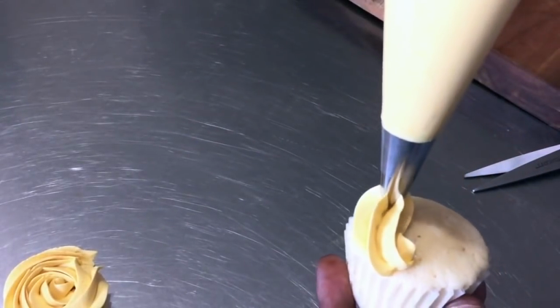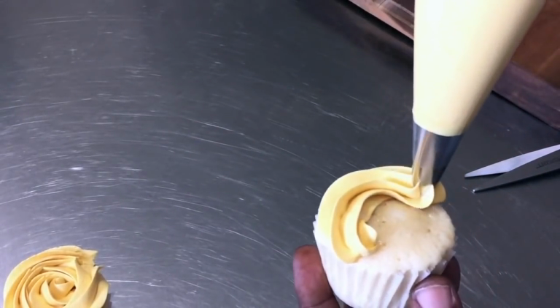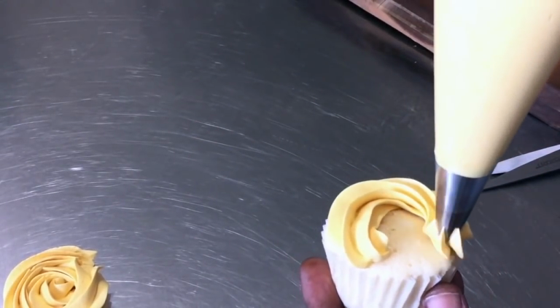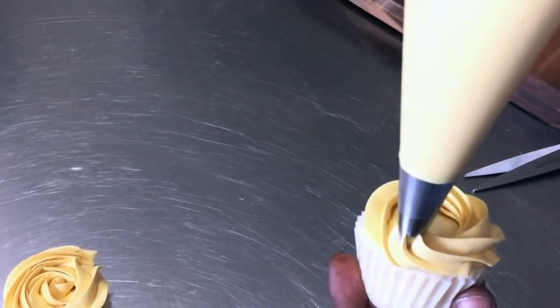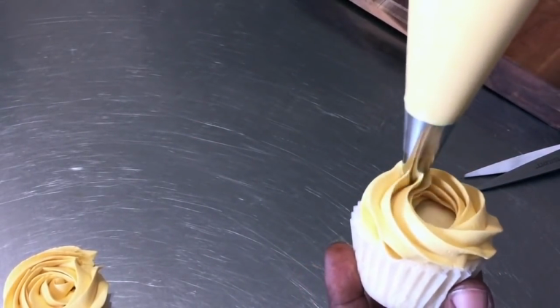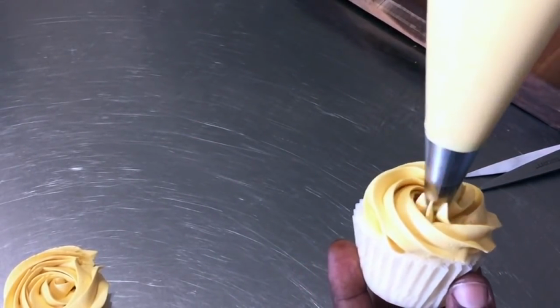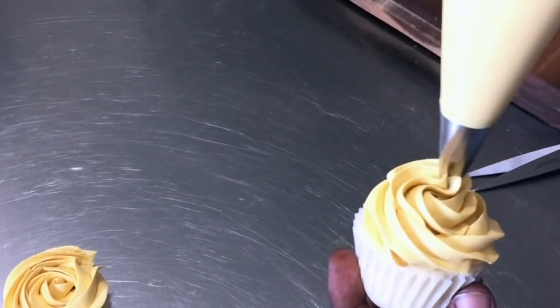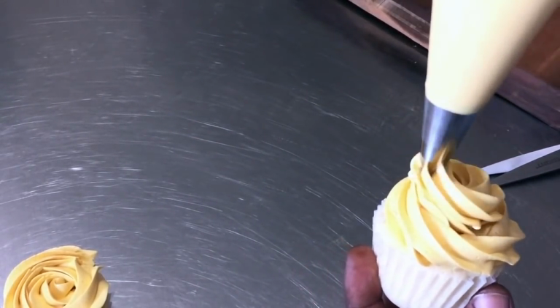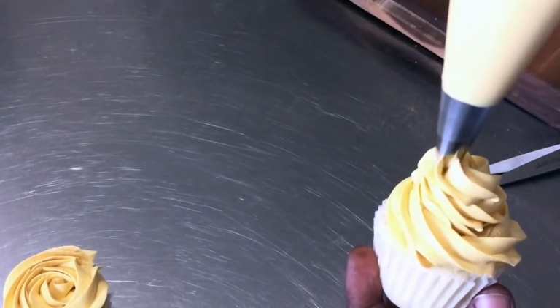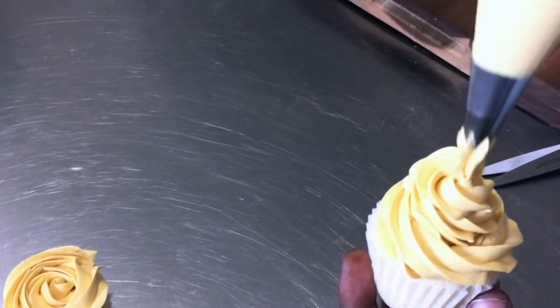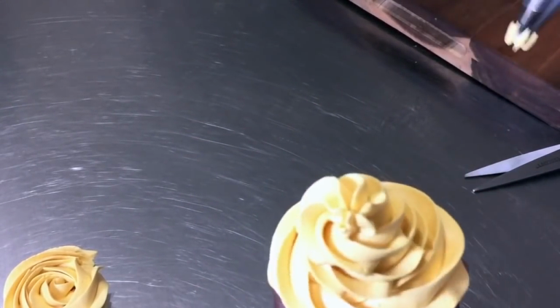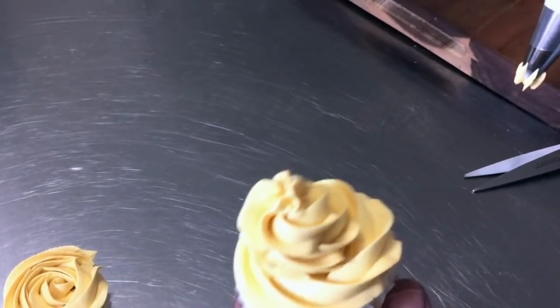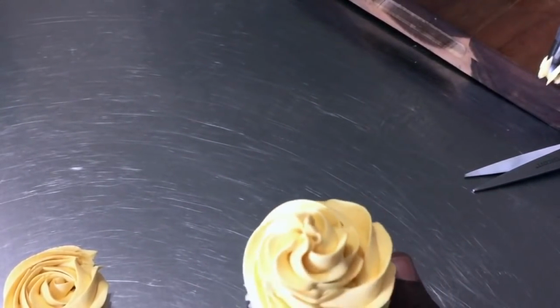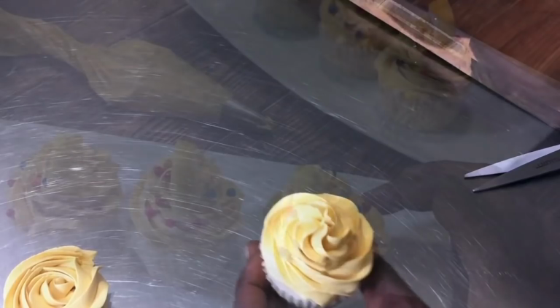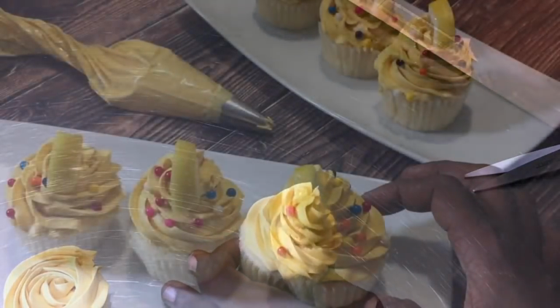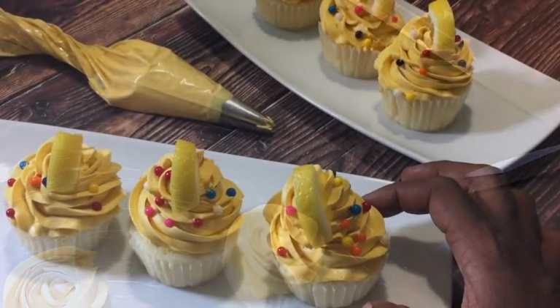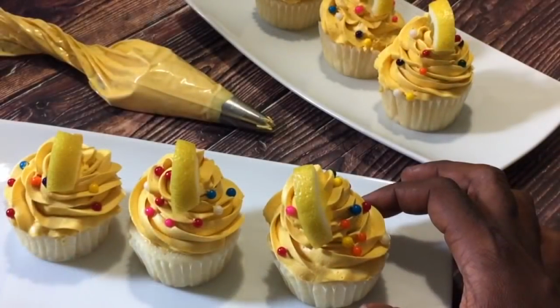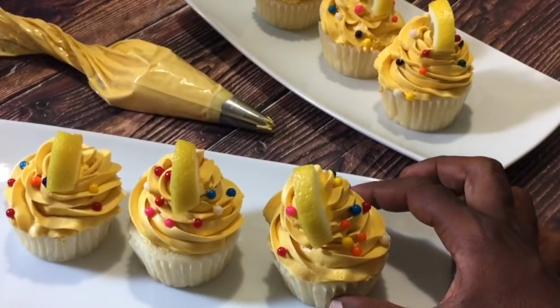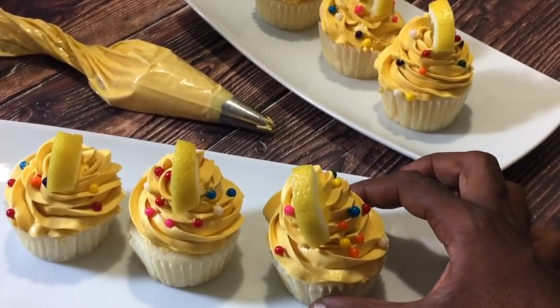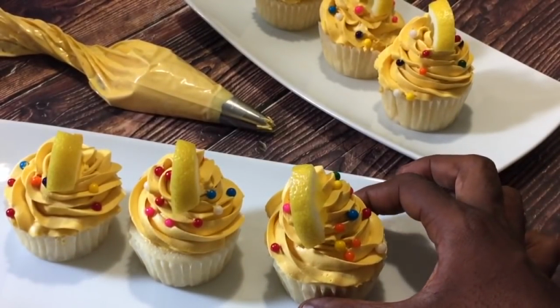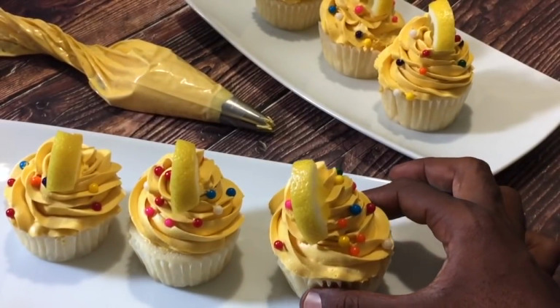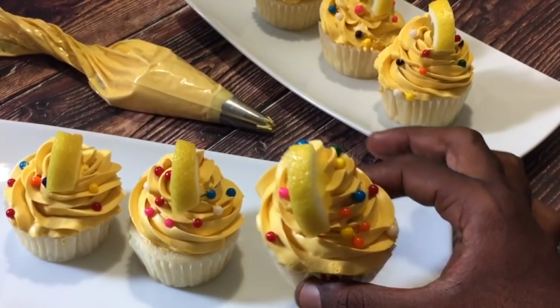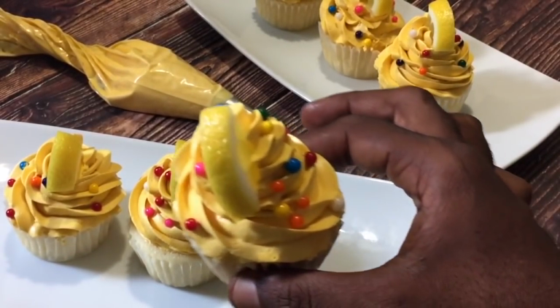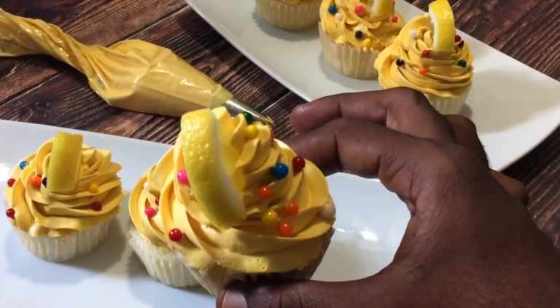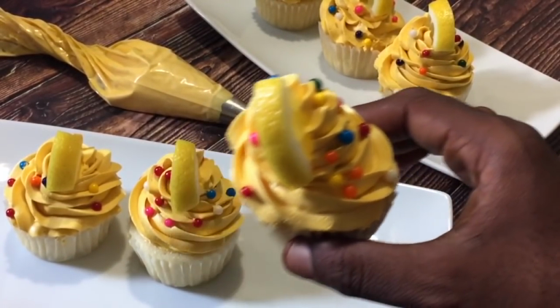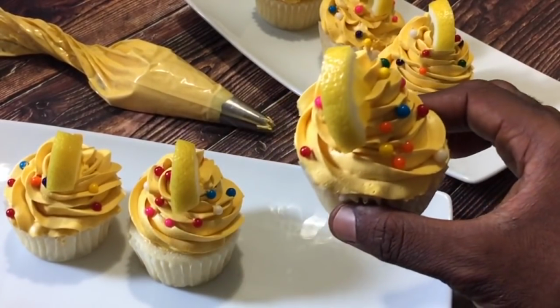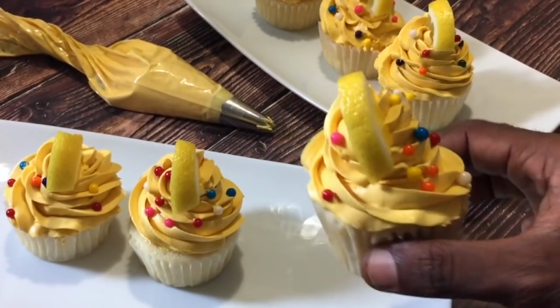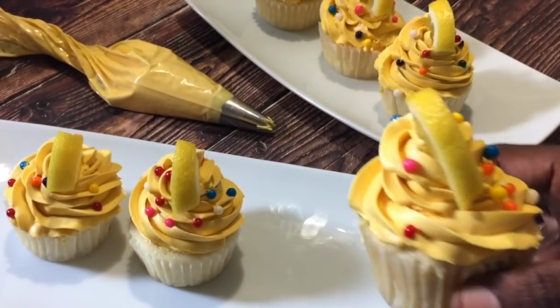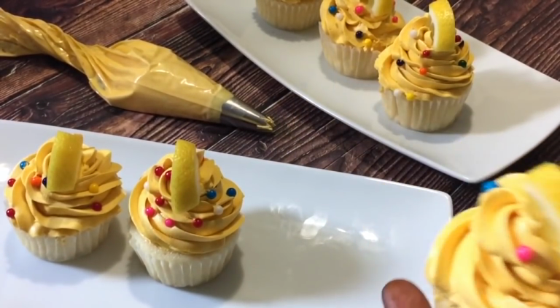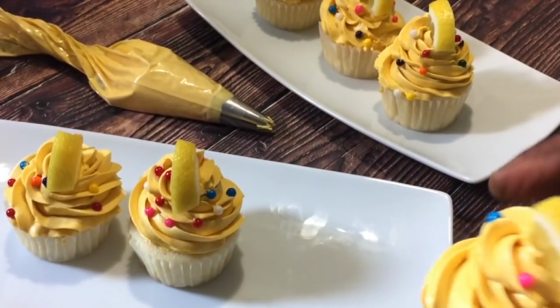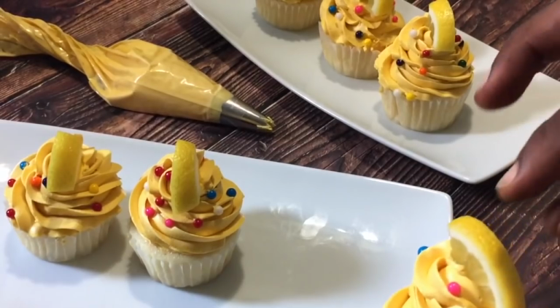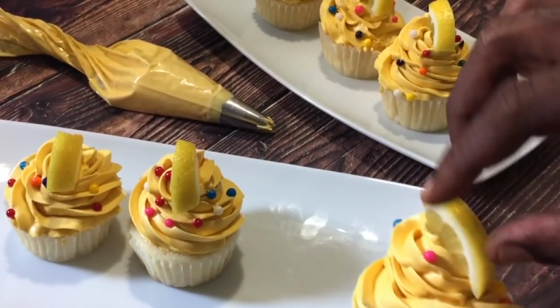Hey everybody, Chef Tovia here. It is summertime, so I'm bringing you guys something that's beautiful, bright, and lemony. I present to you guys my lemon ermine frosting.